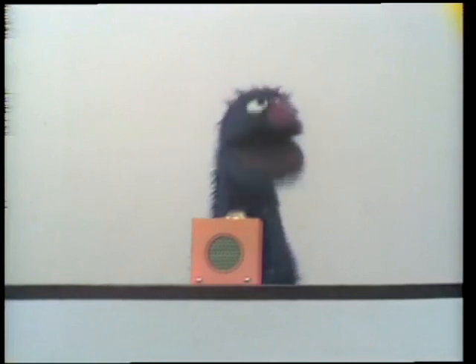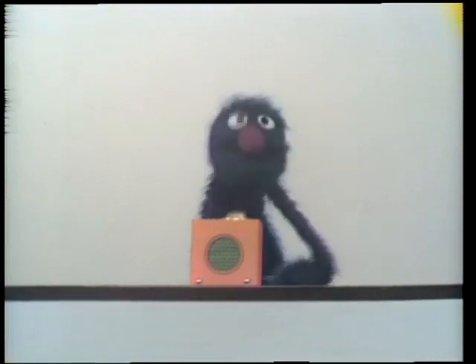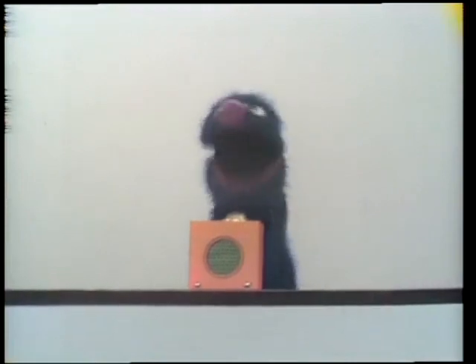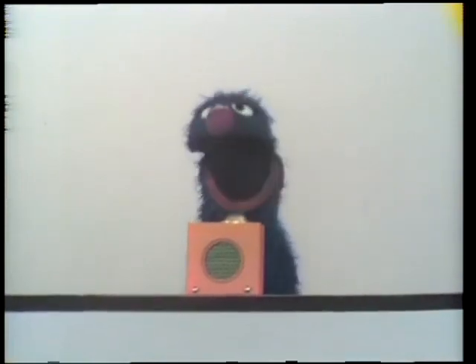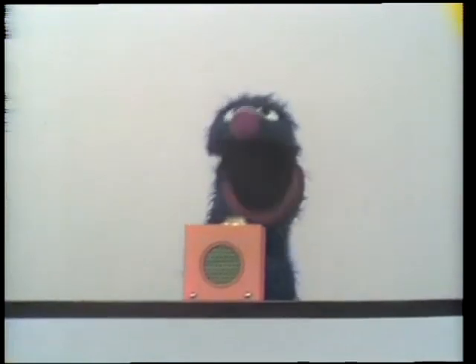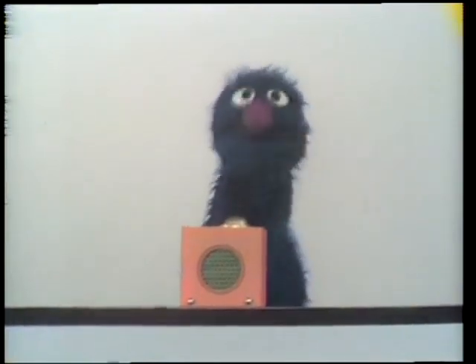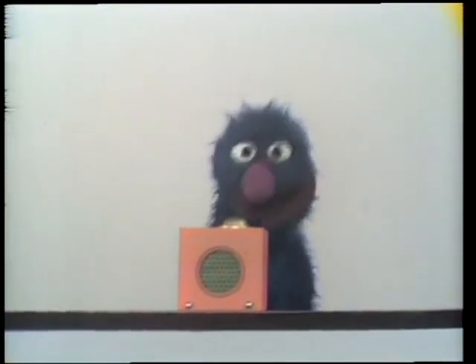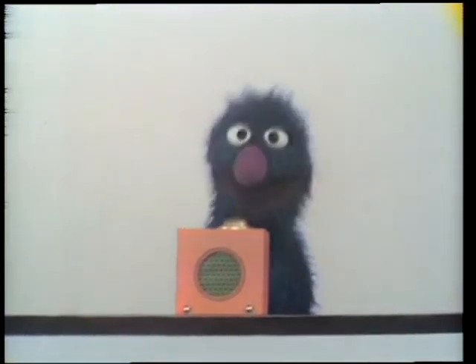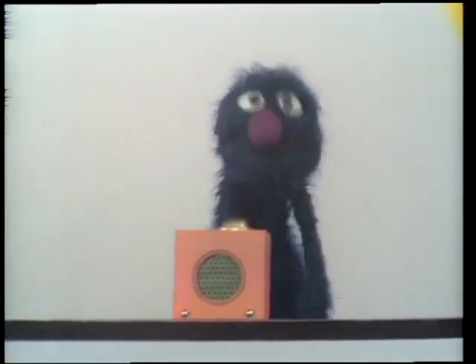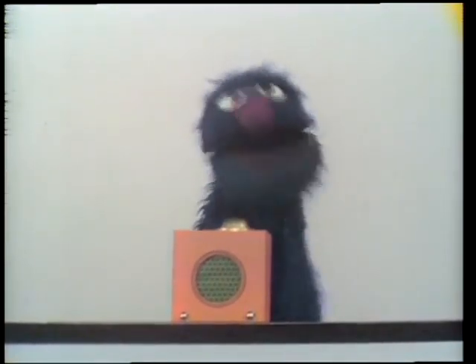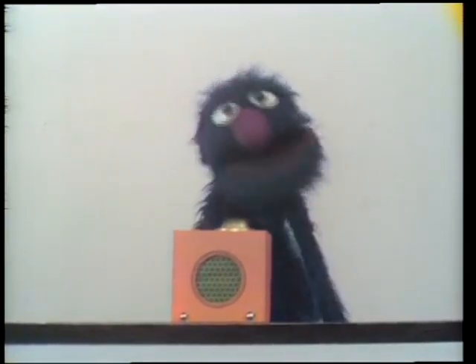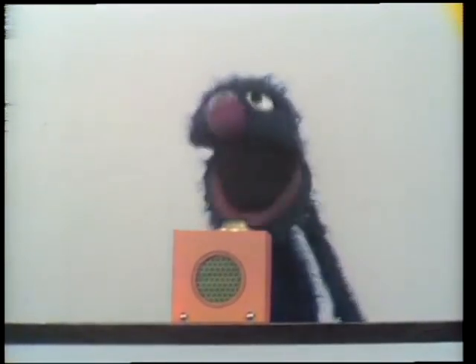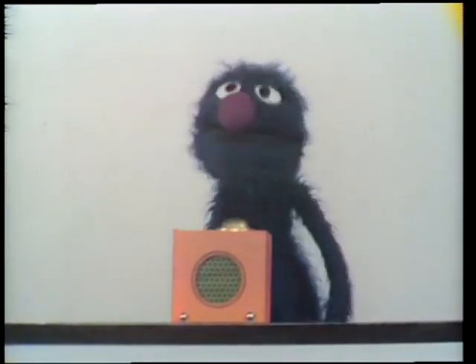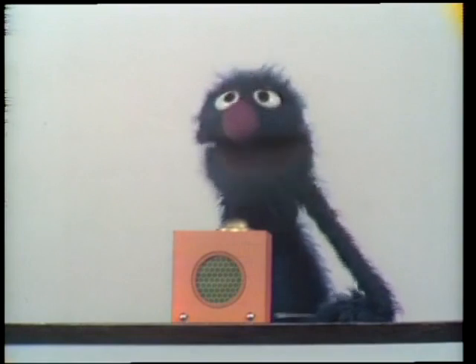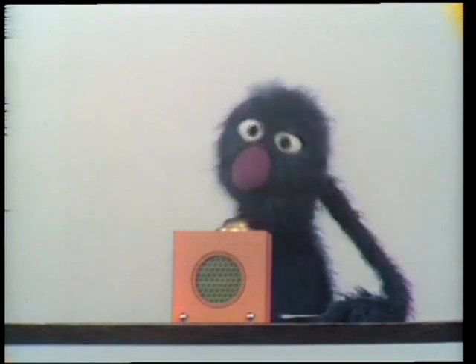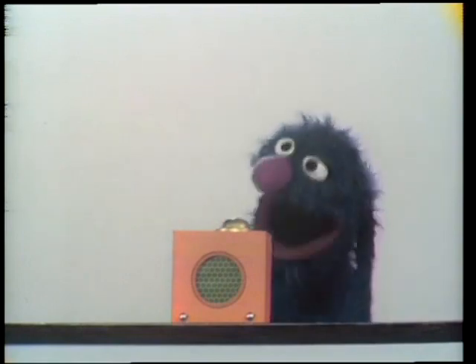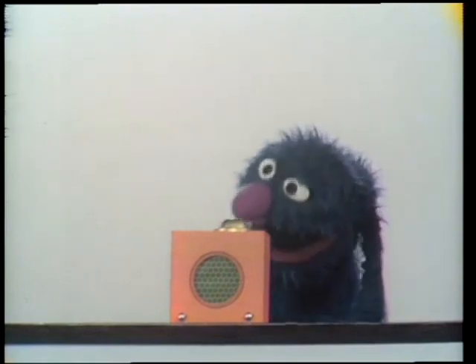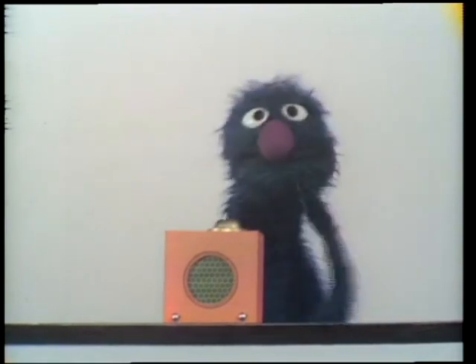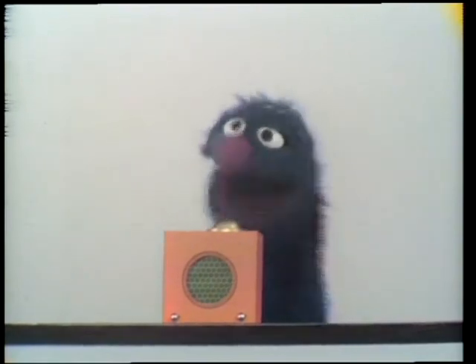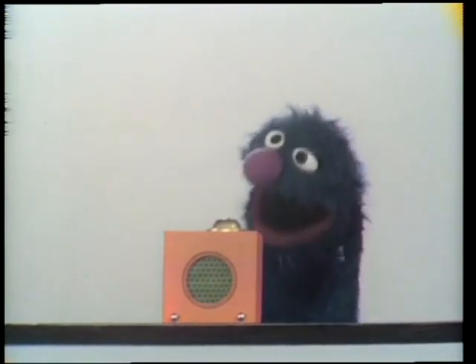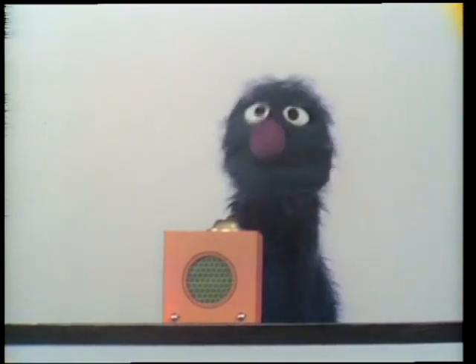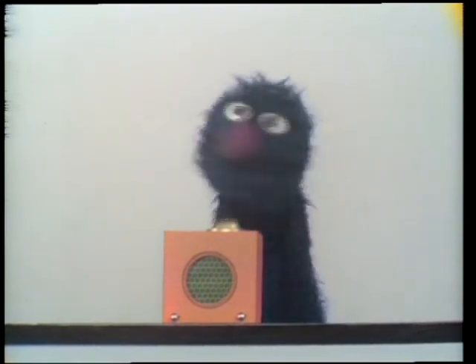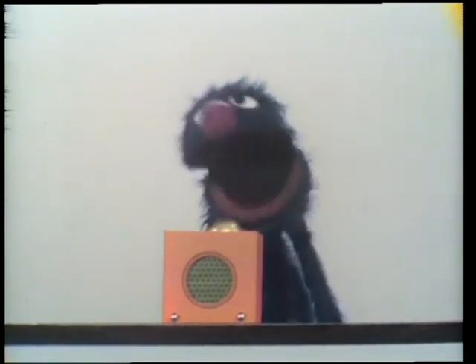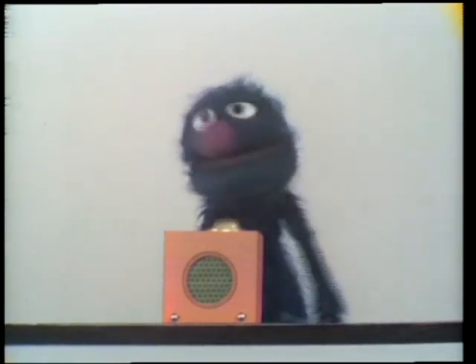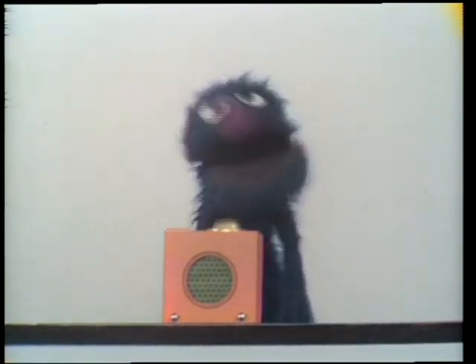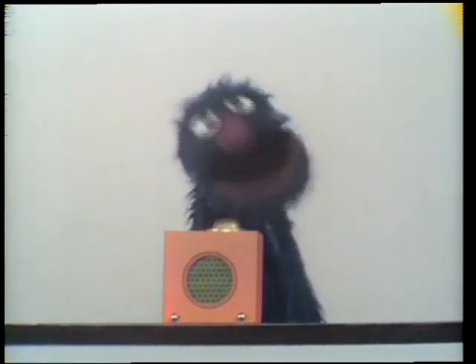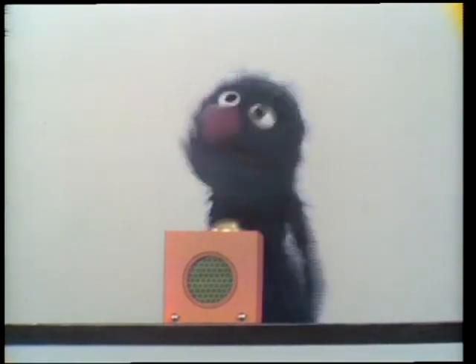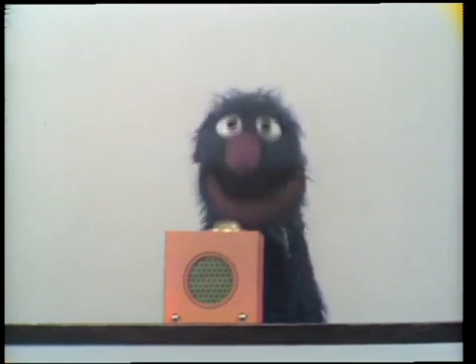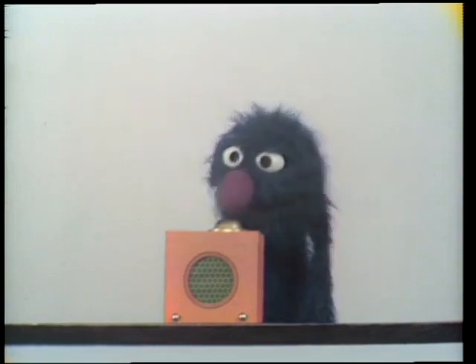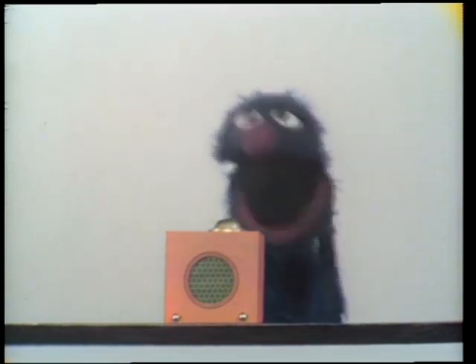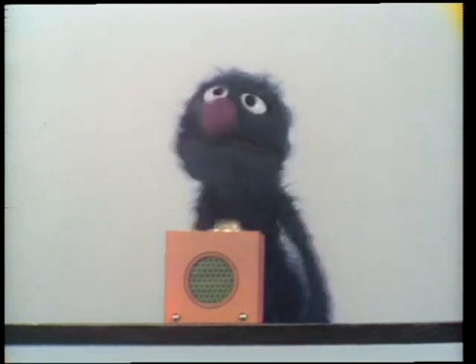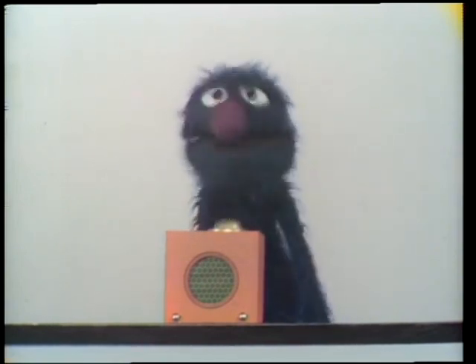Hello, everybody. This is Grover. Yeah, and today I want to show you something special. Here it is, a box. Yeah, but not just a regular box. This is a box I am proud of.